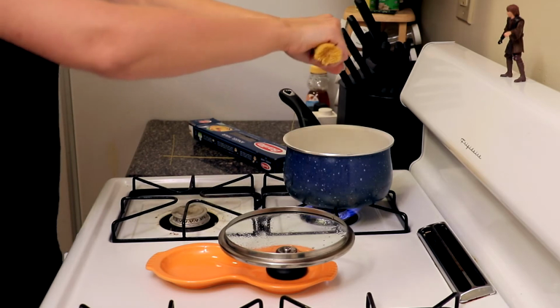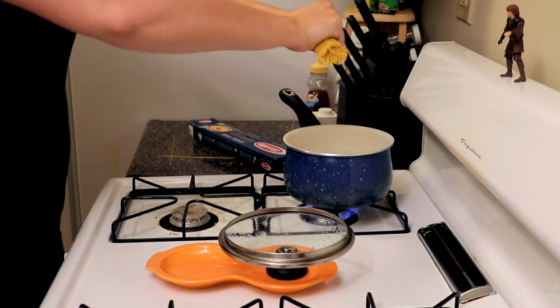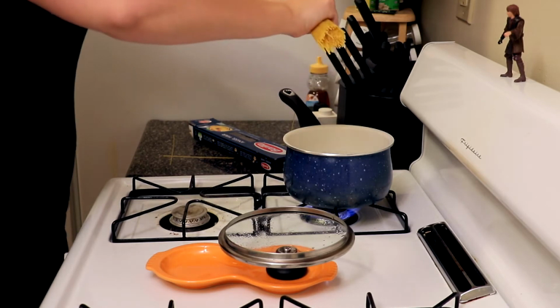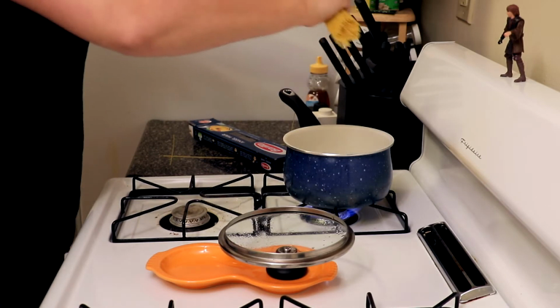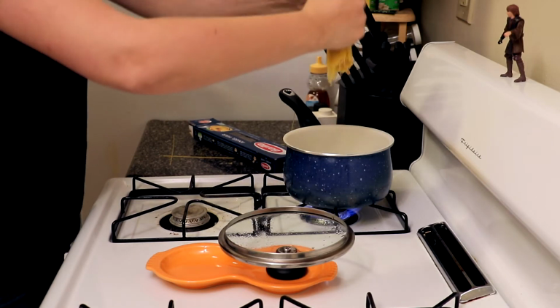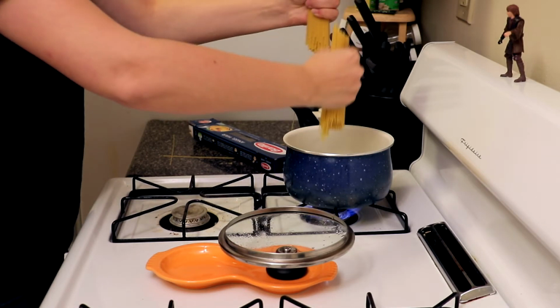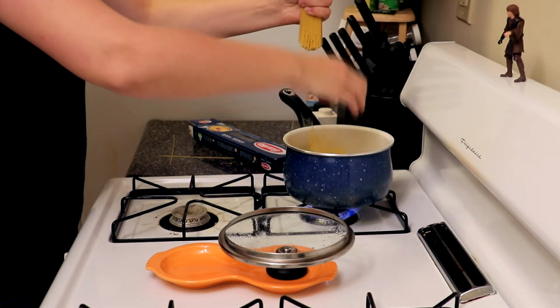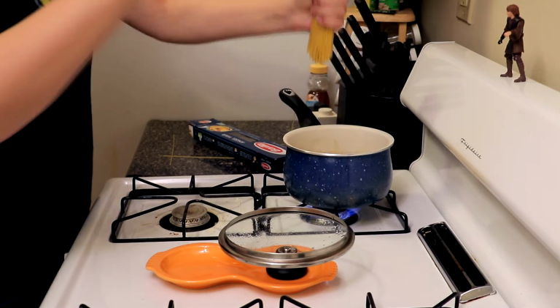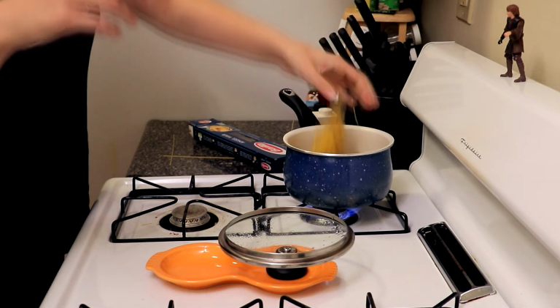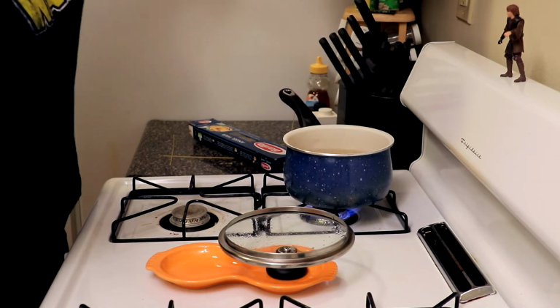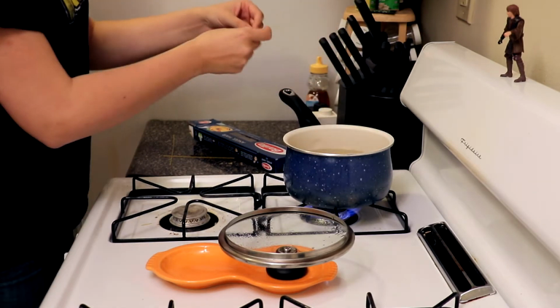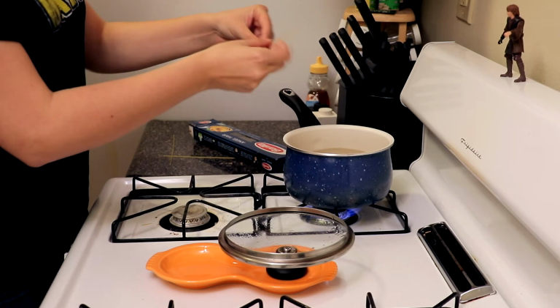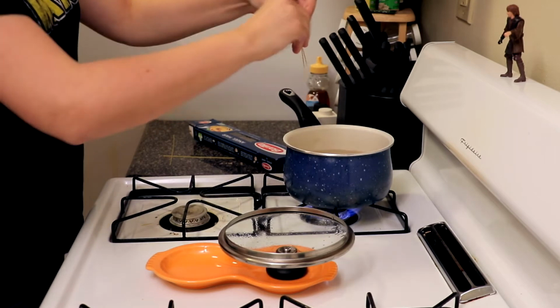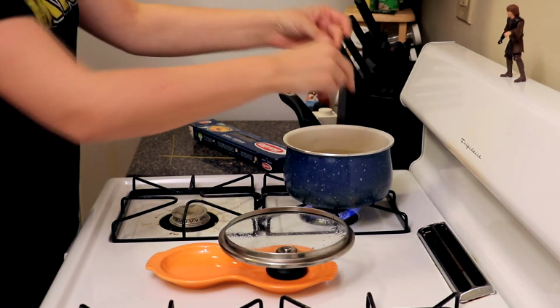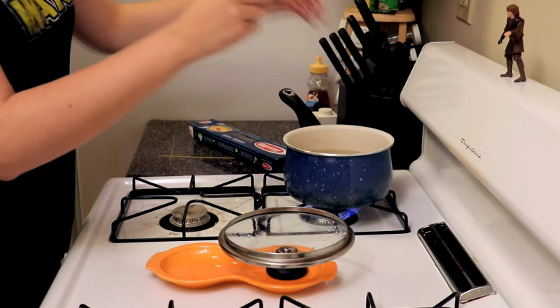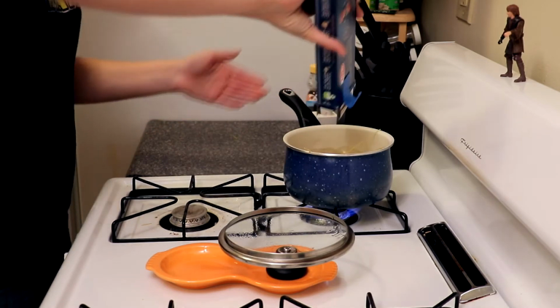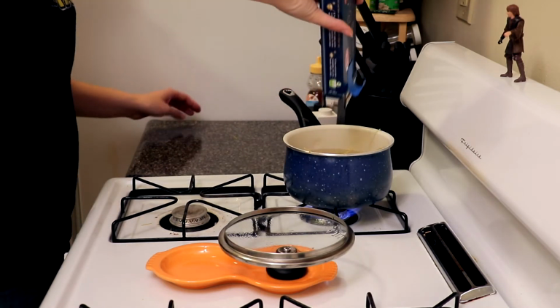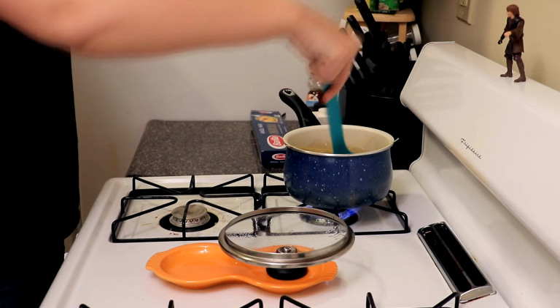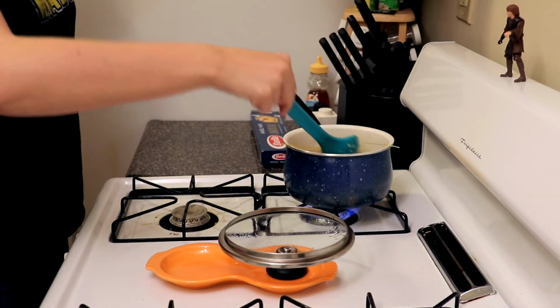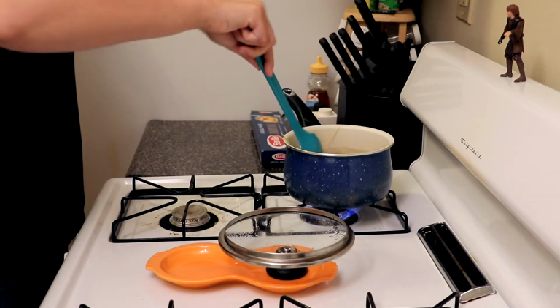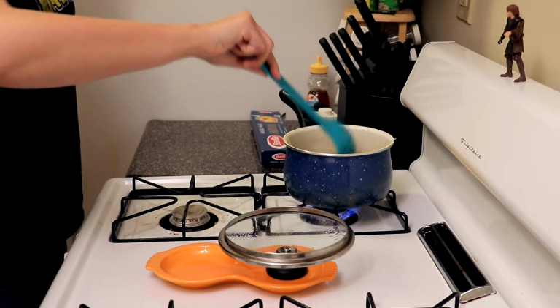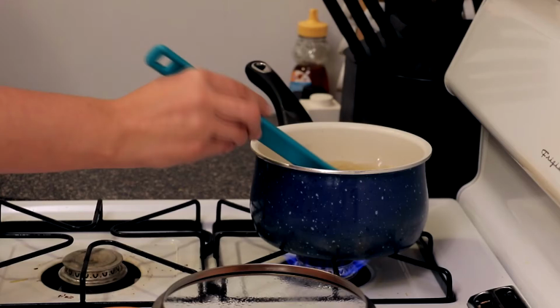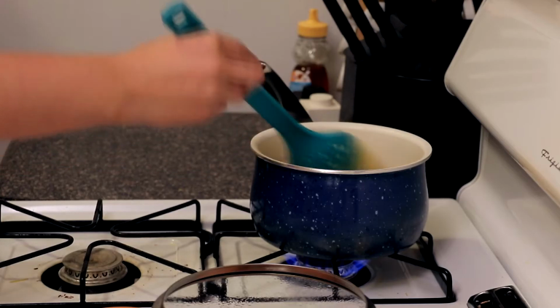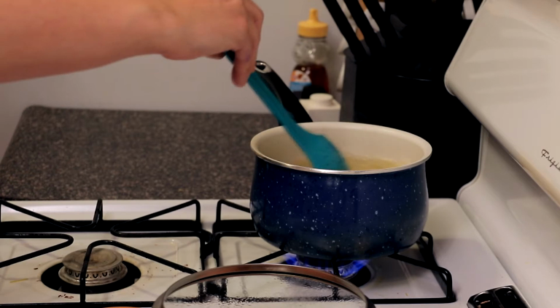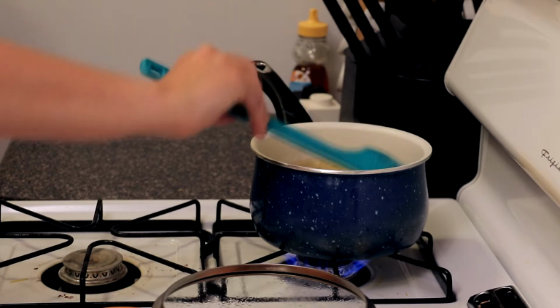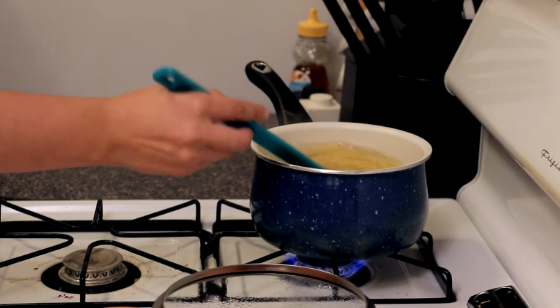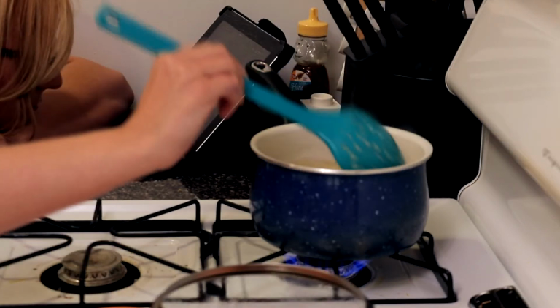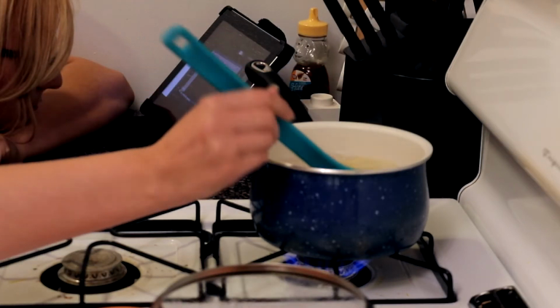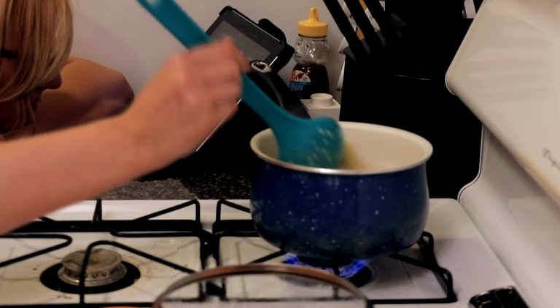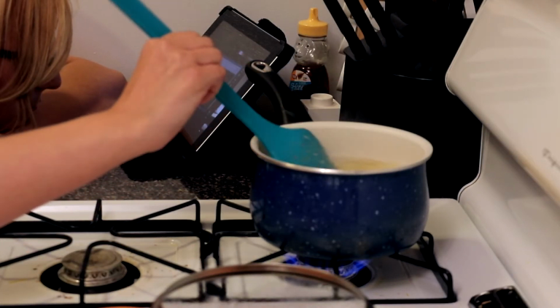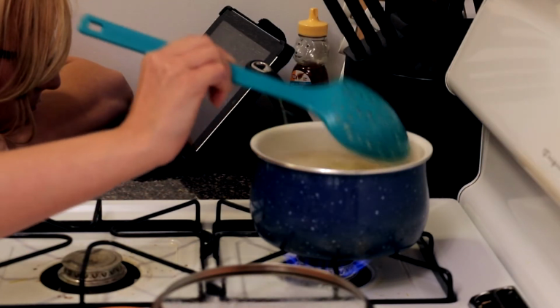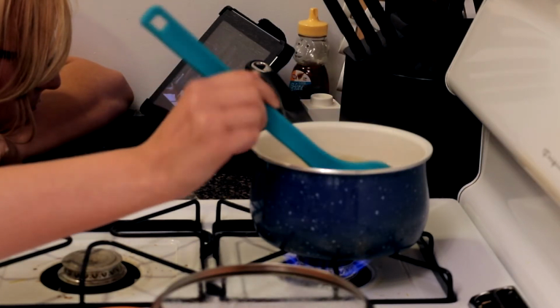Step nine: break the noodles in half, then put all of them in the water quickly. Step ten: stir noodles with a spoon. Step eleven: keep stirring. Step twelve: watch Netflix while stirring because it's going to be a while.